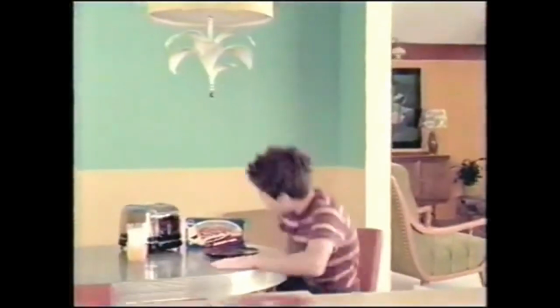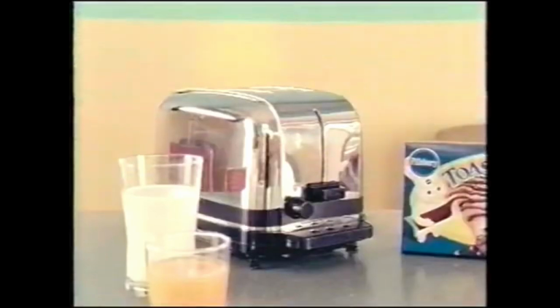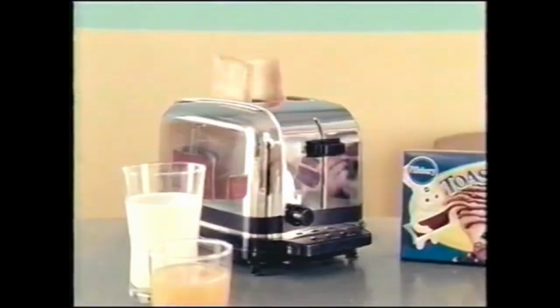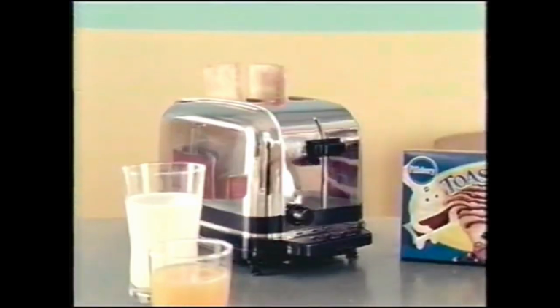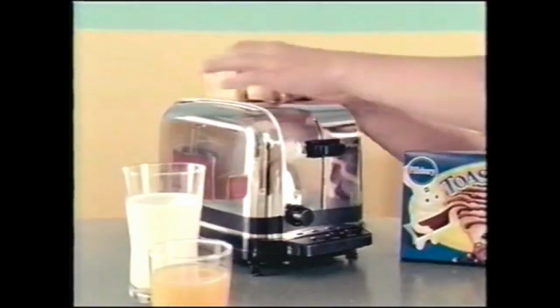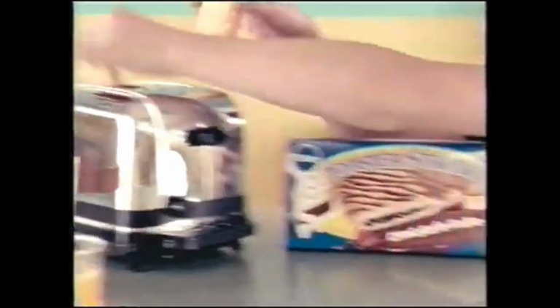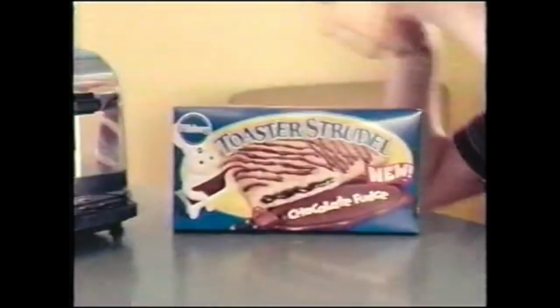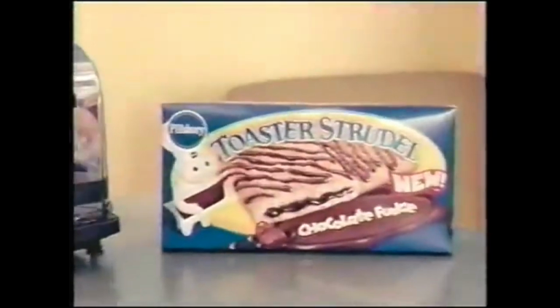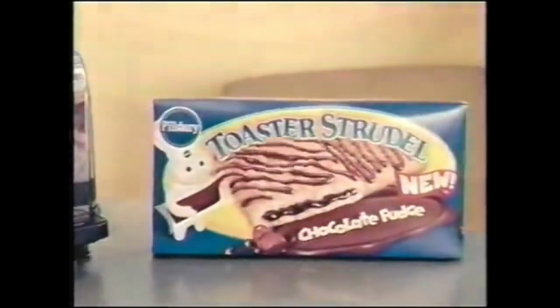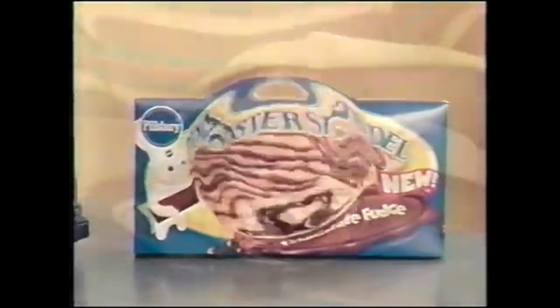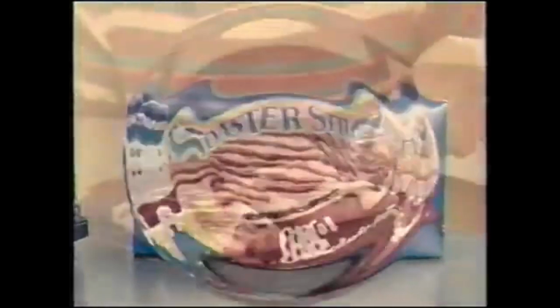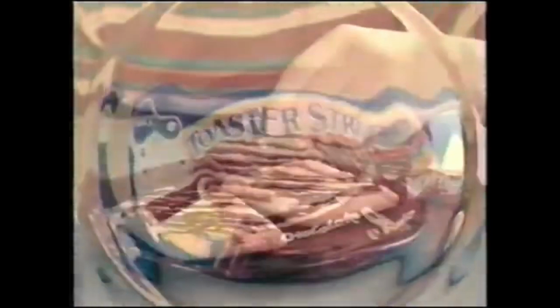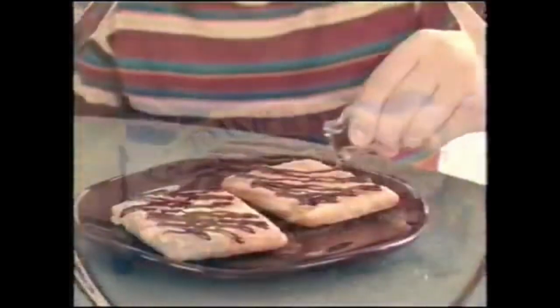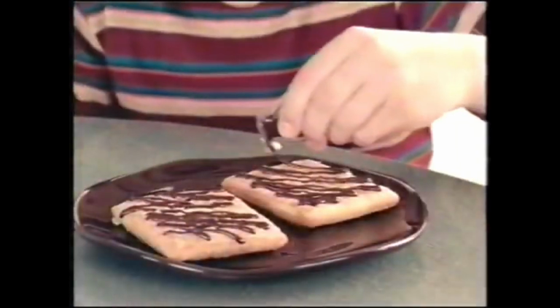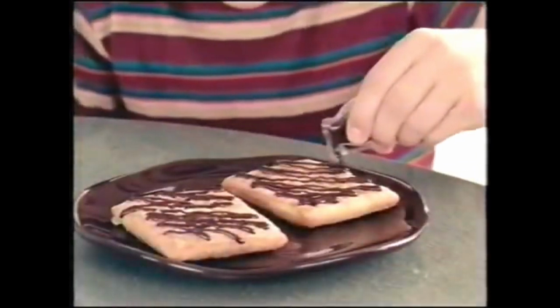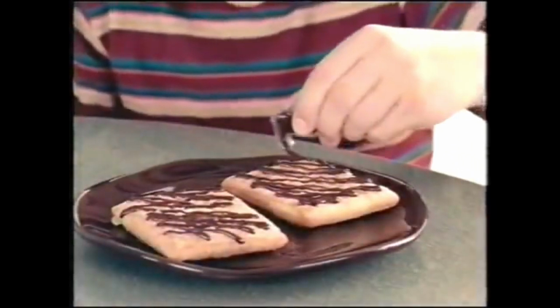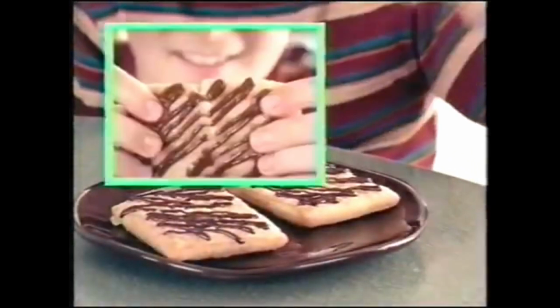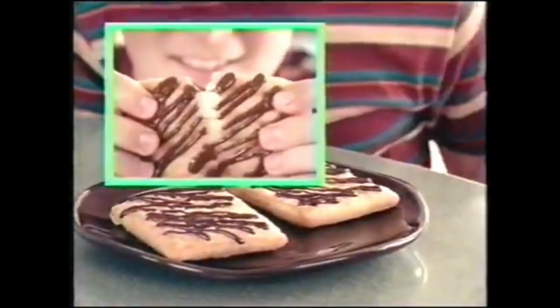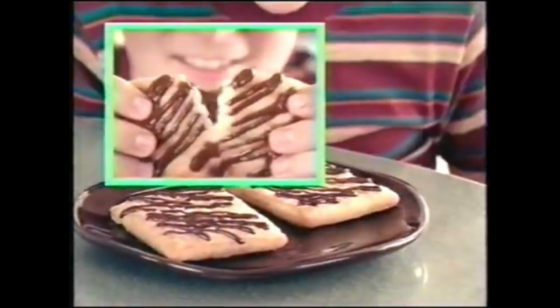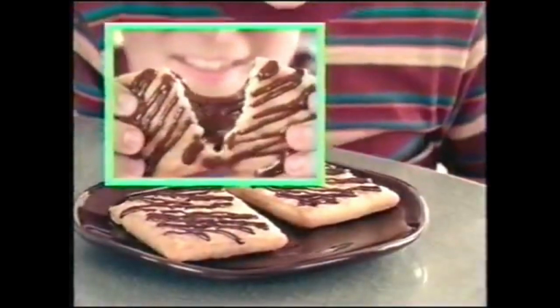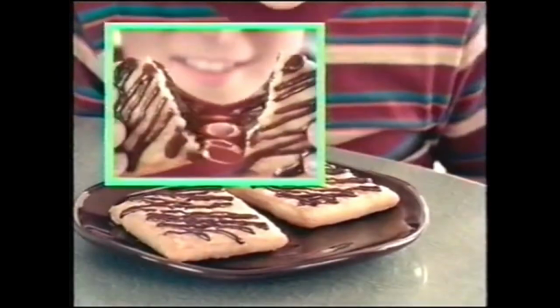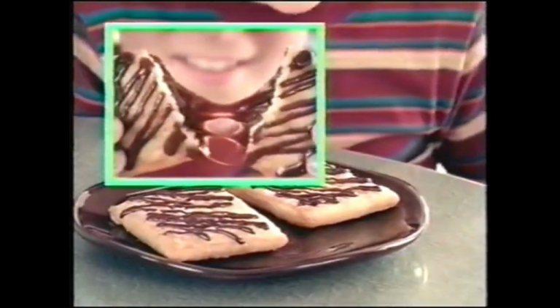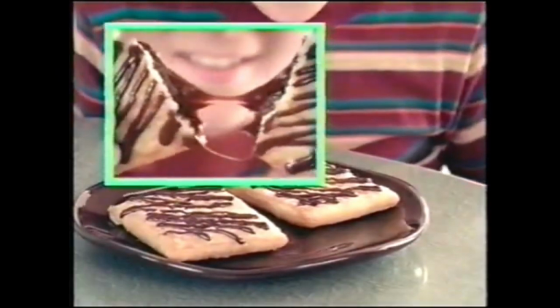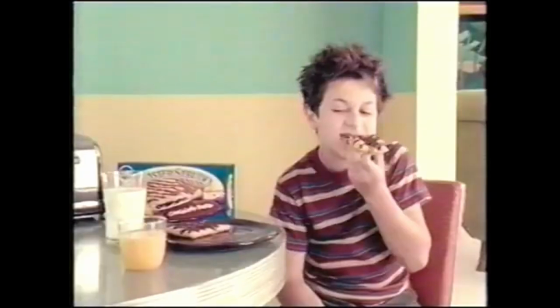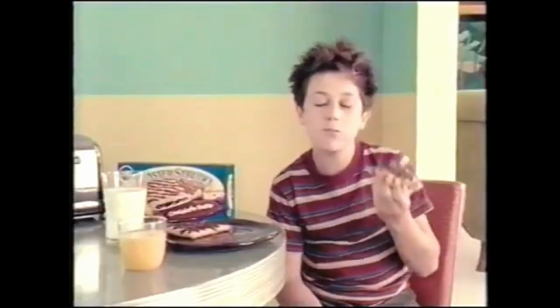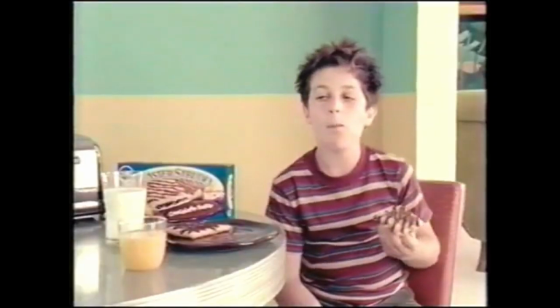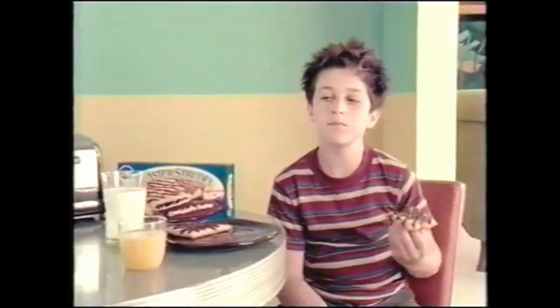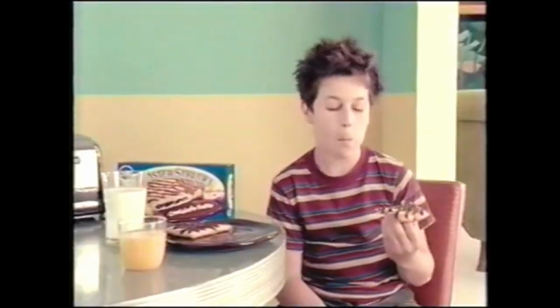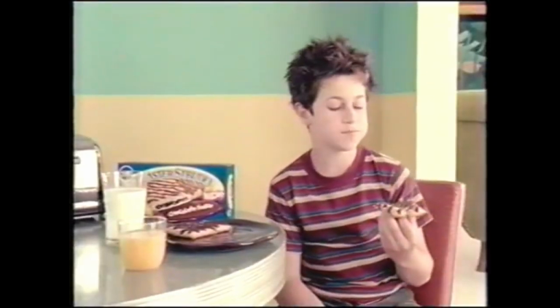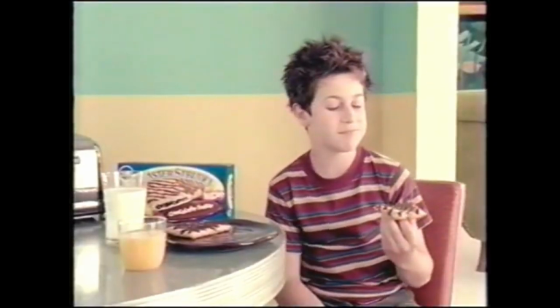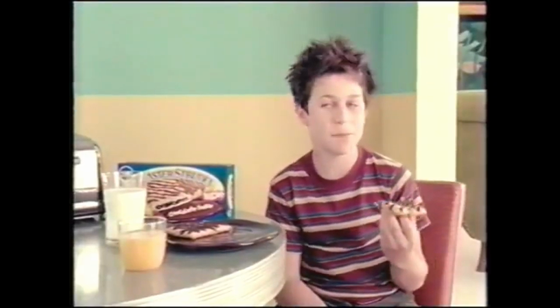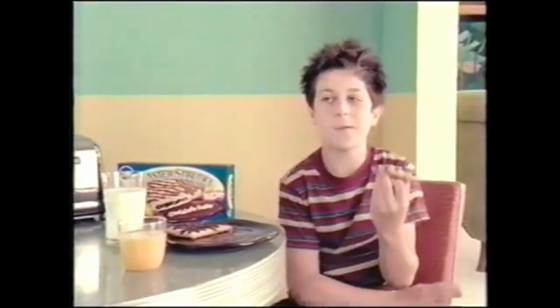But wait — there's more! Now Toaster Strudel comes in new chocolate fudge: flaky pastry, squeezable icing, and a whole mess of new chocolatey filling! Part of this complete breakfast. Hair brushing toothbrush may actually make hair messier.